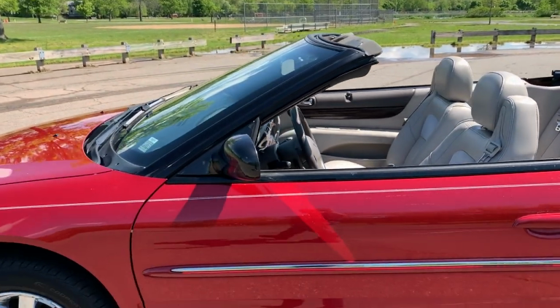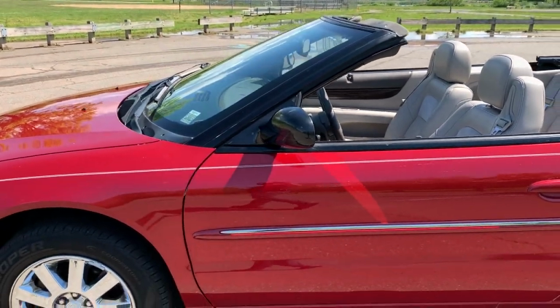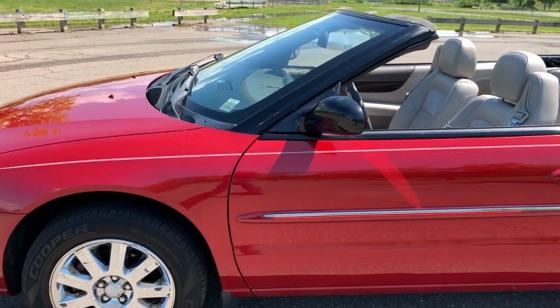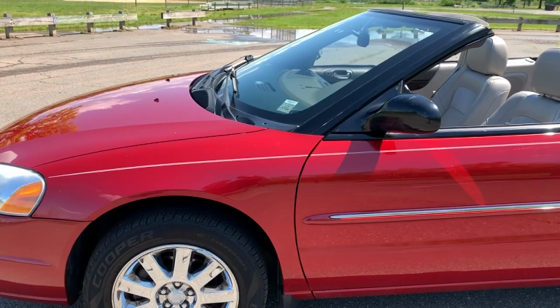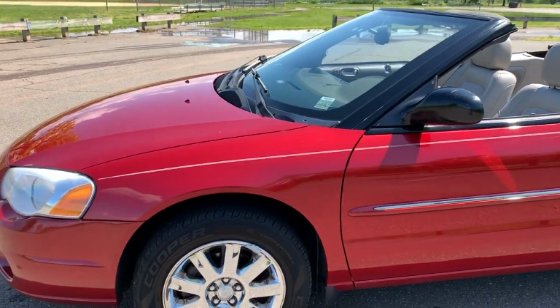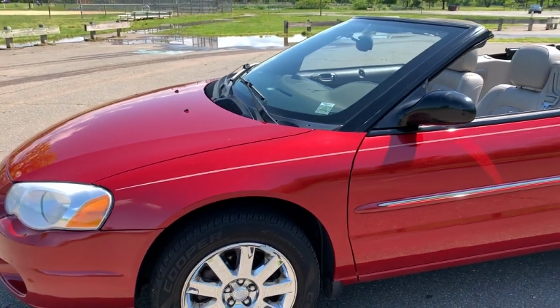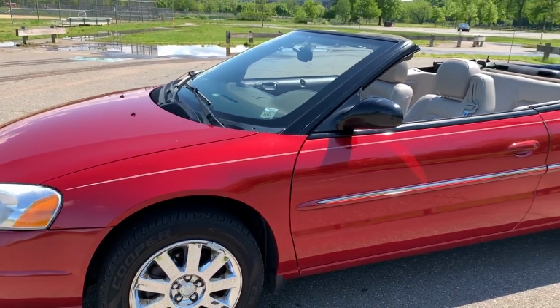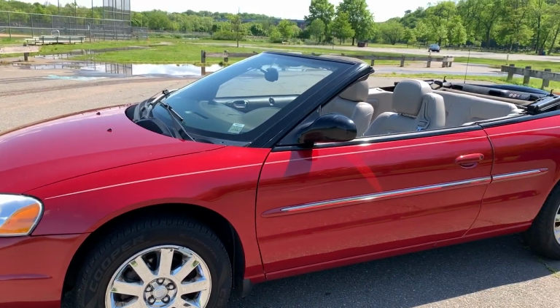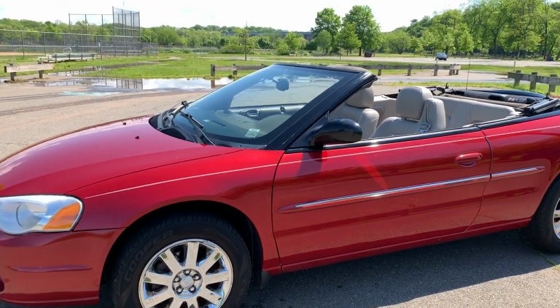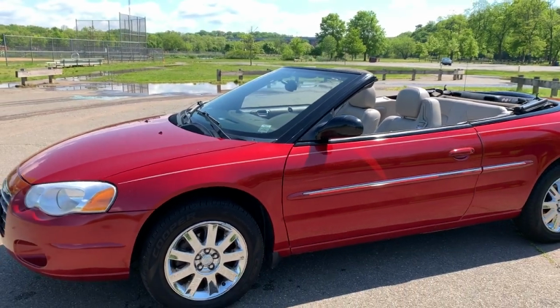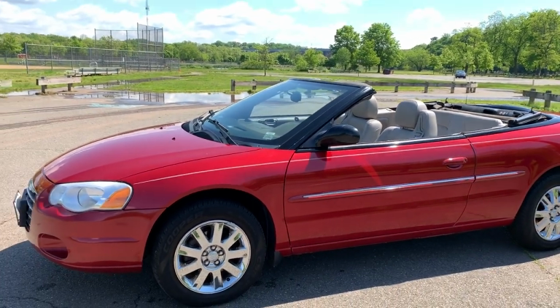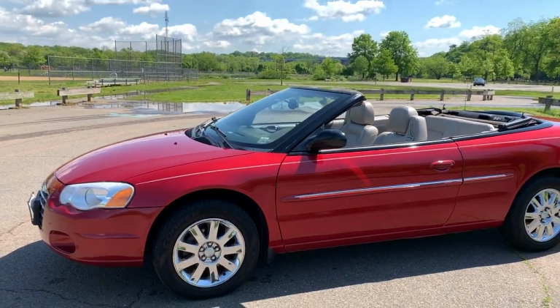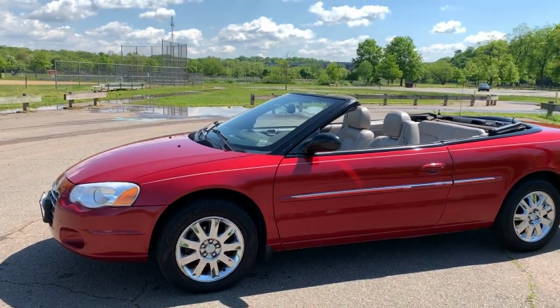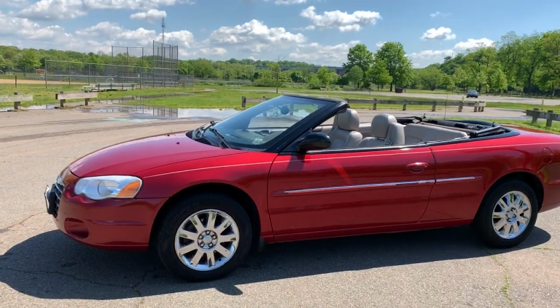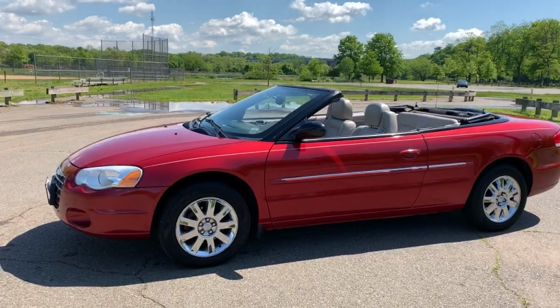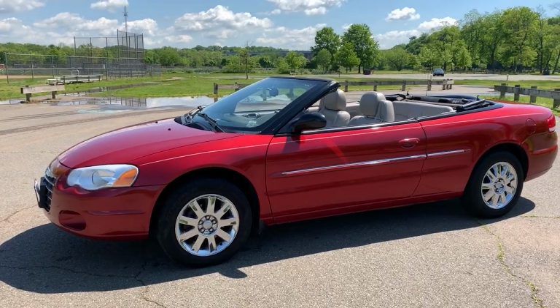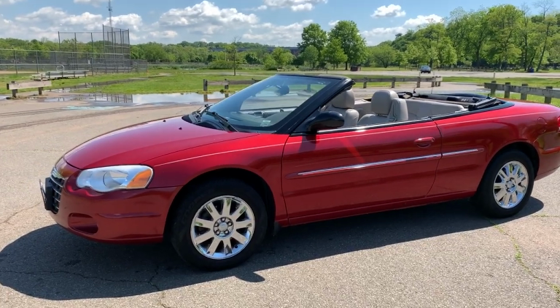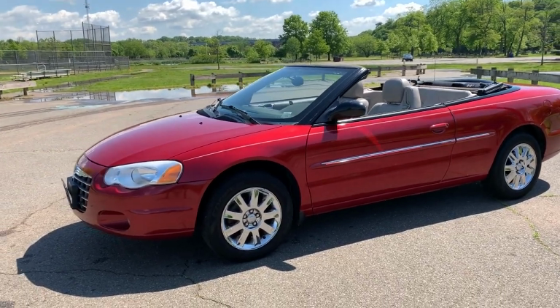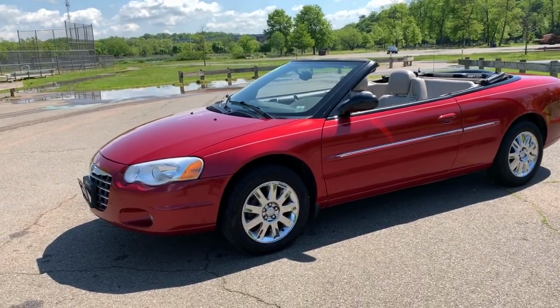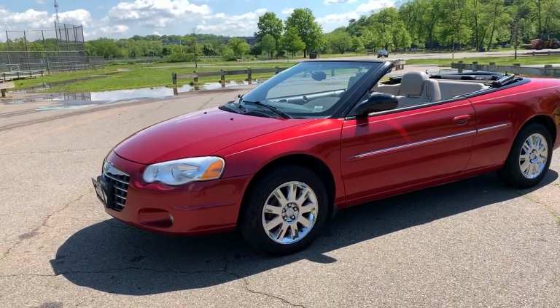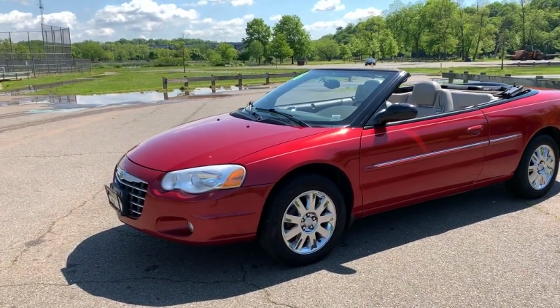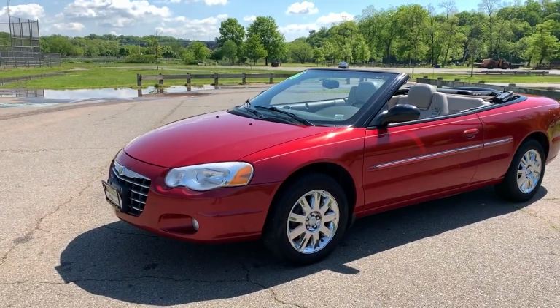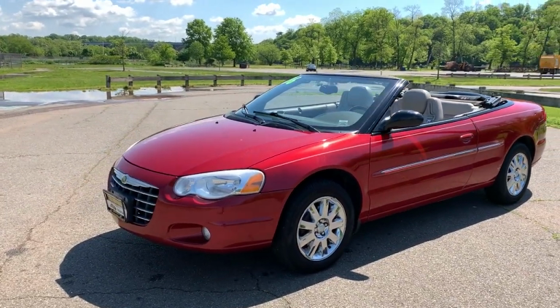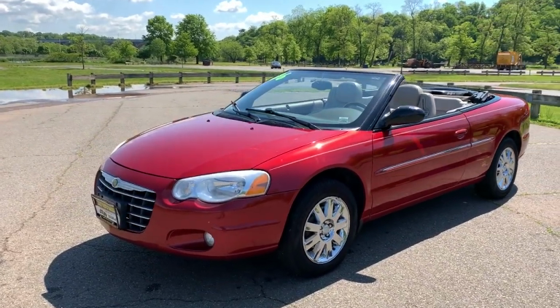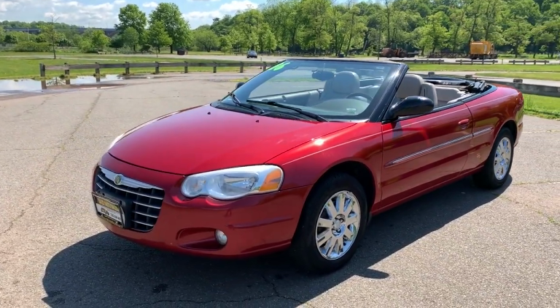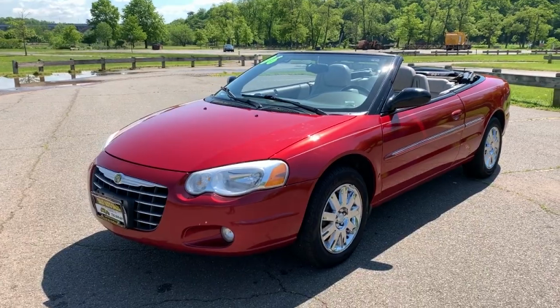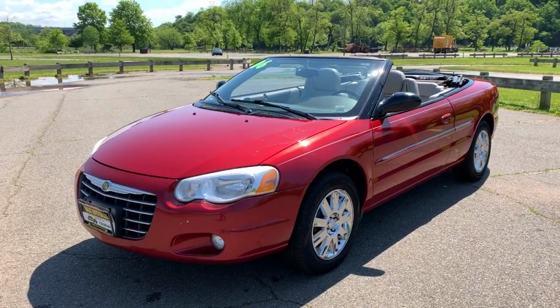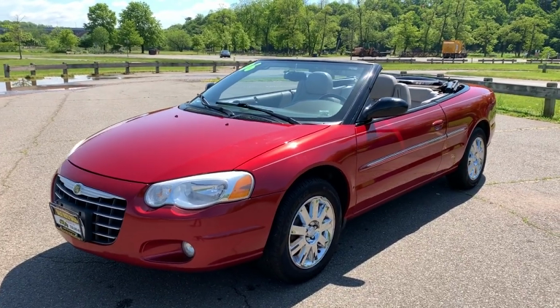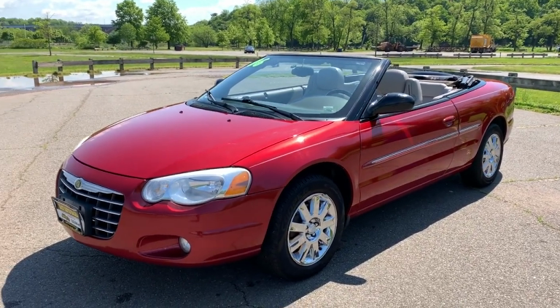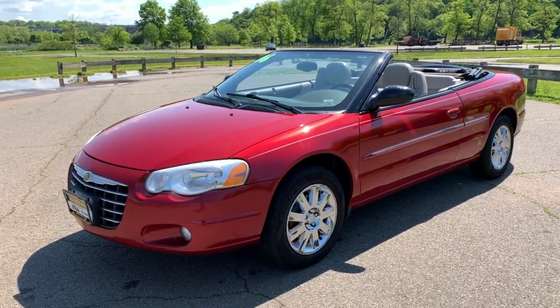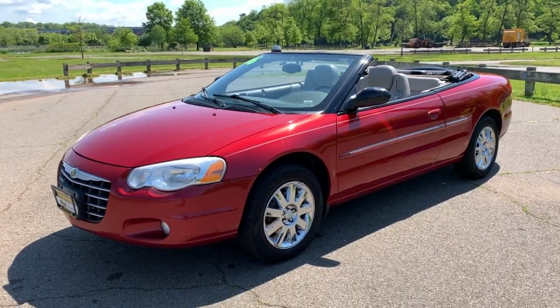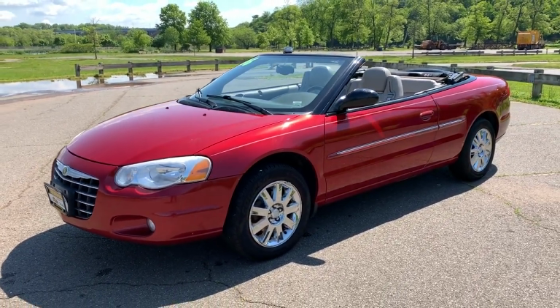This is an '06 Sebring — by the way, this was the last year for this body style. They actually skipped a year and then in '08 they came out with the Chrysler 200, a completely different body design and different ride. Check this one out if you're looking for something fun.